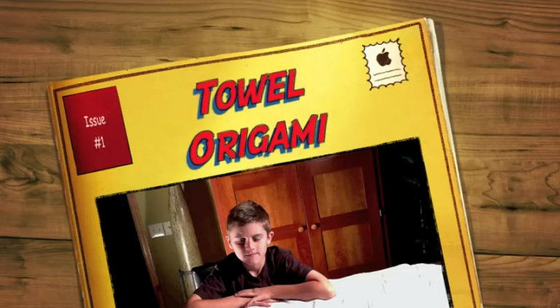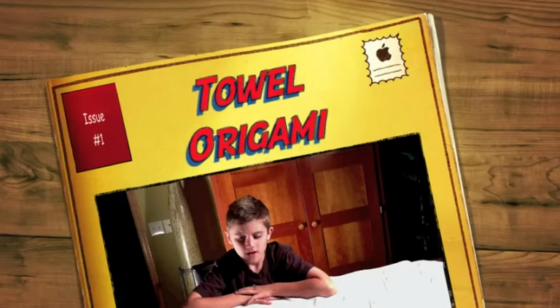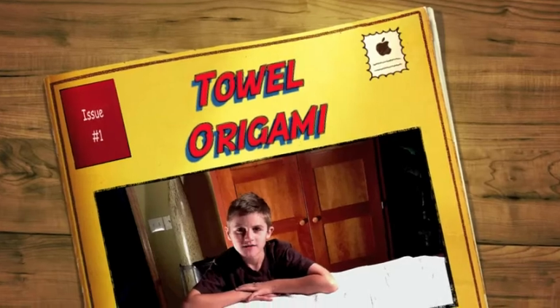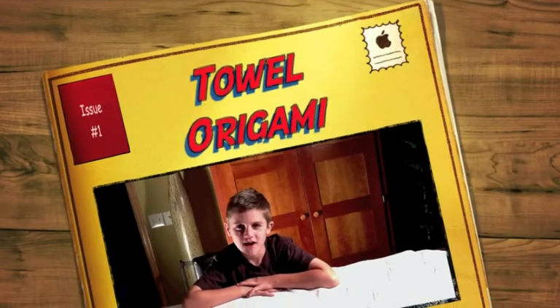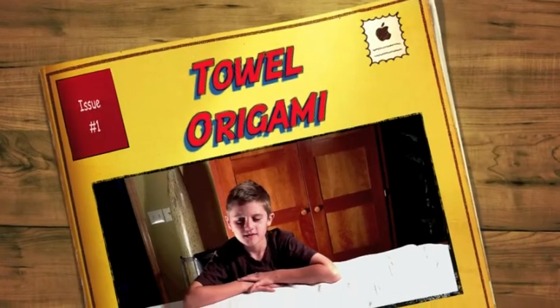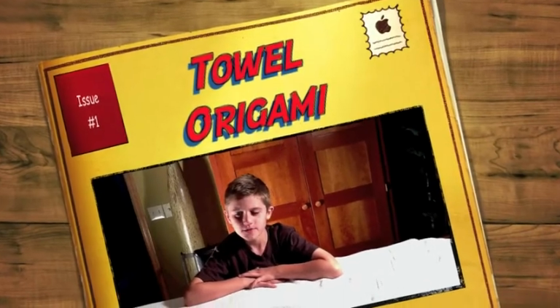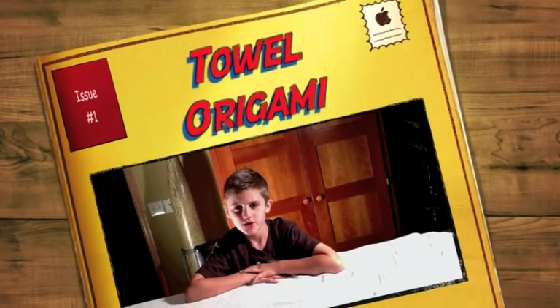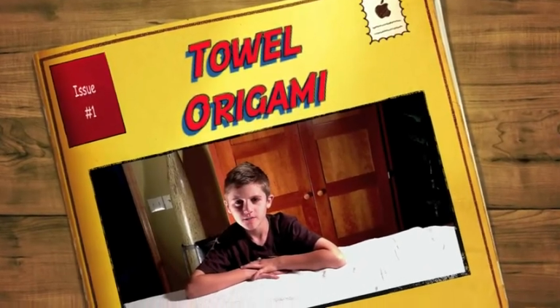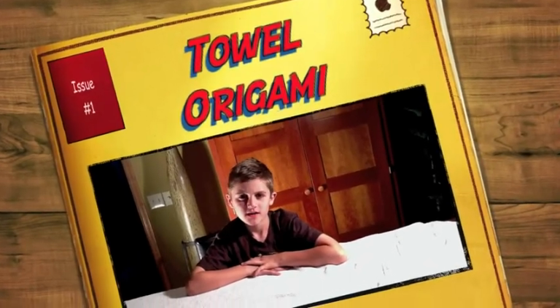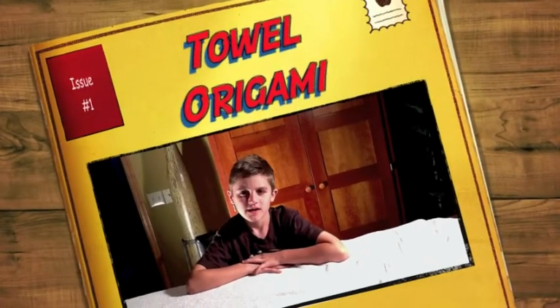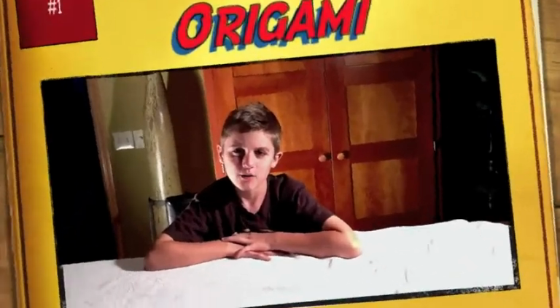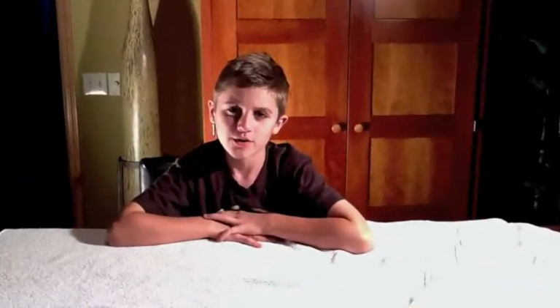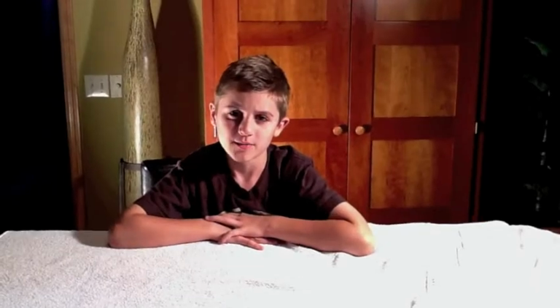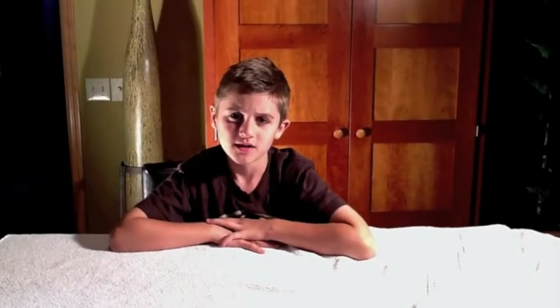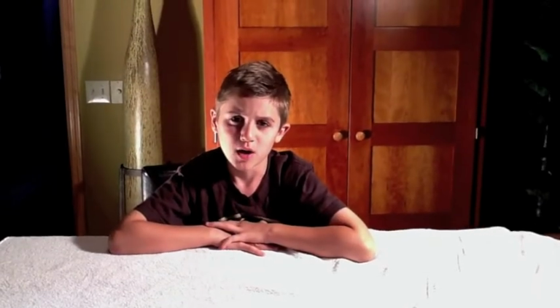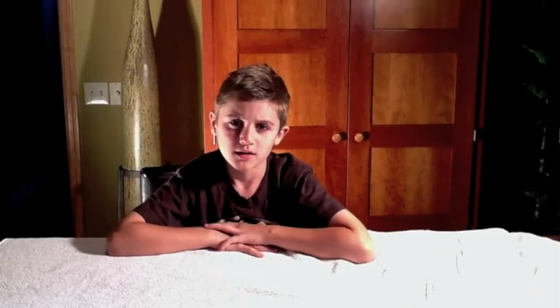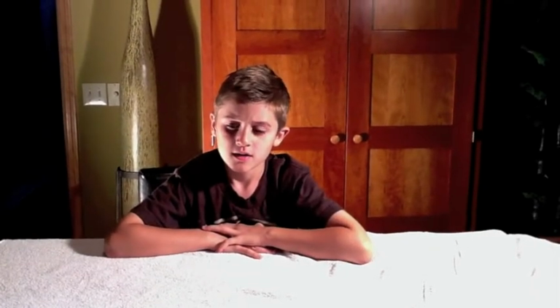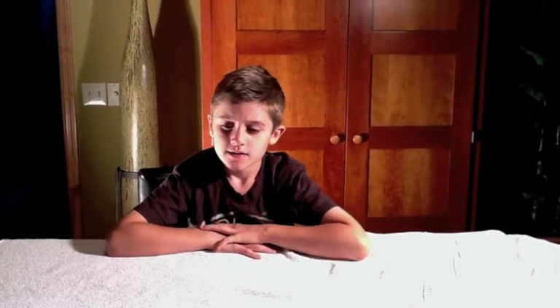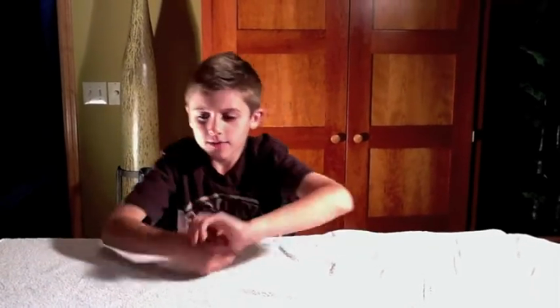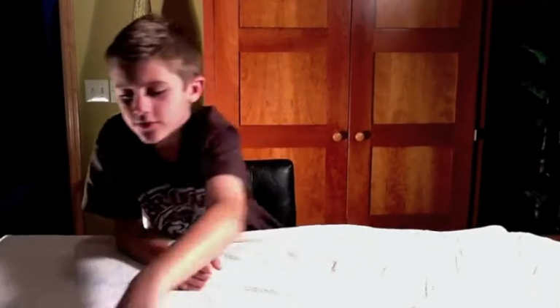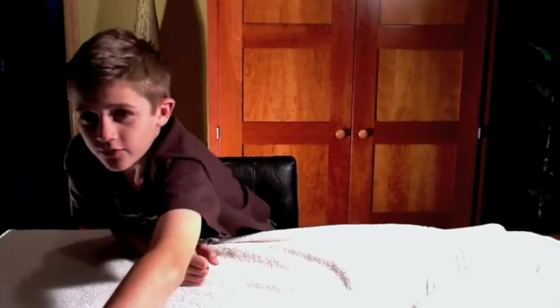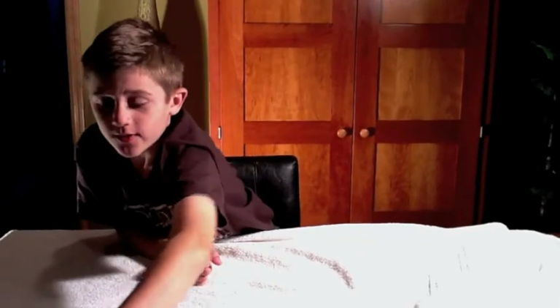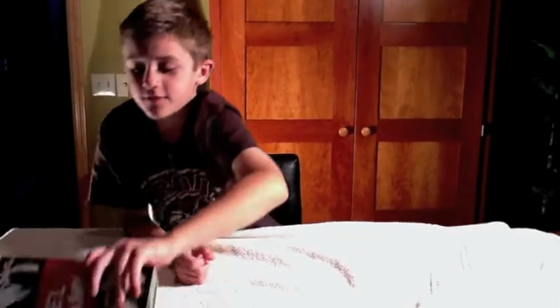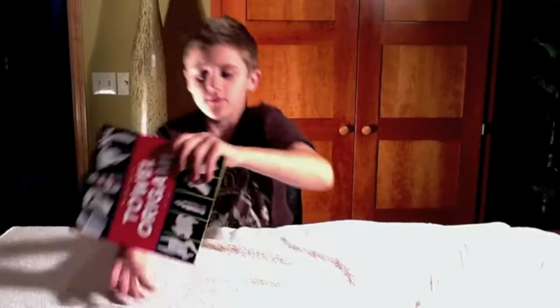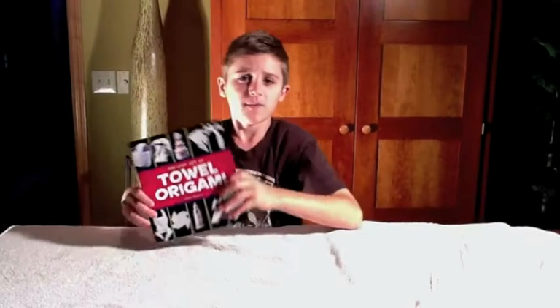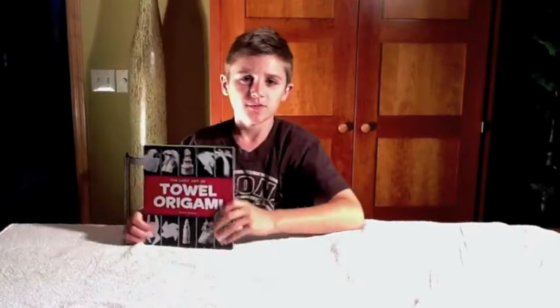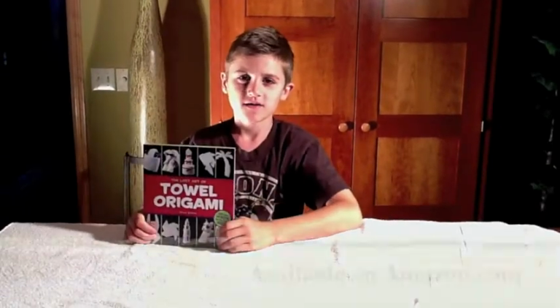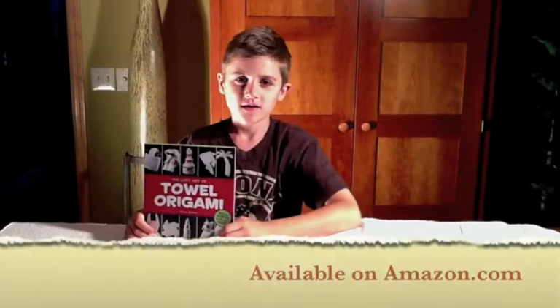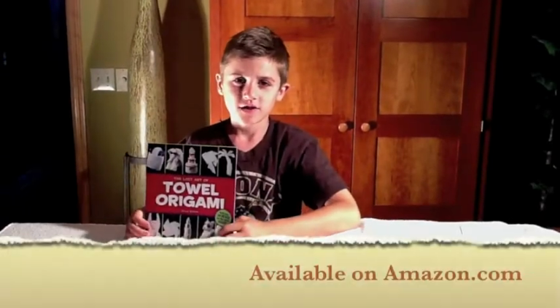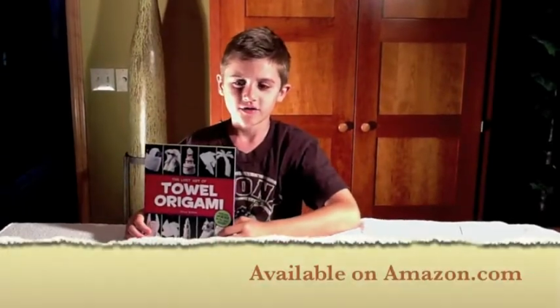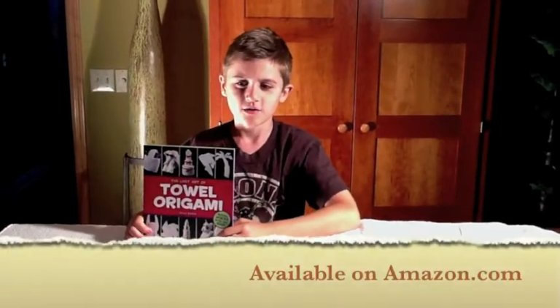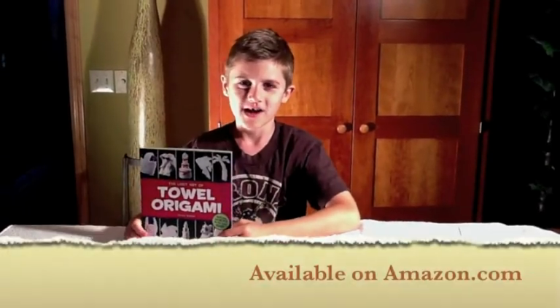Hi, this is Jack. Today I'm going to show you how to make a towel origami monkey. I learned how to do this when I went to Disney and bought the book, The Lost Art of Towel Origami.